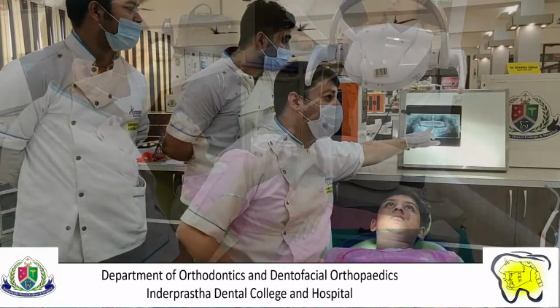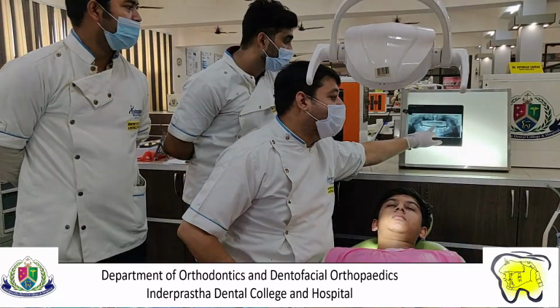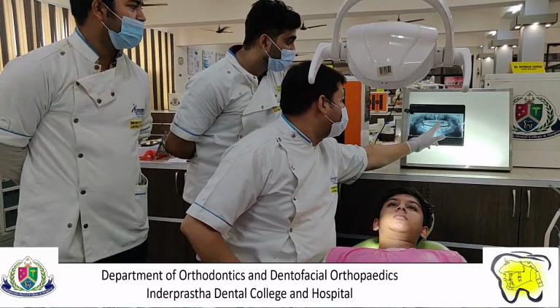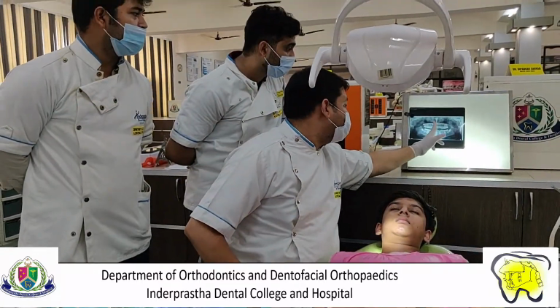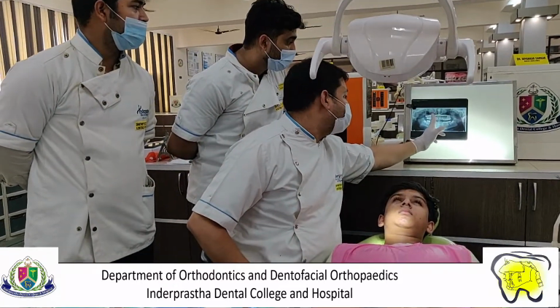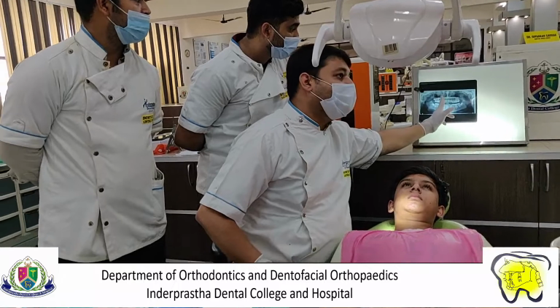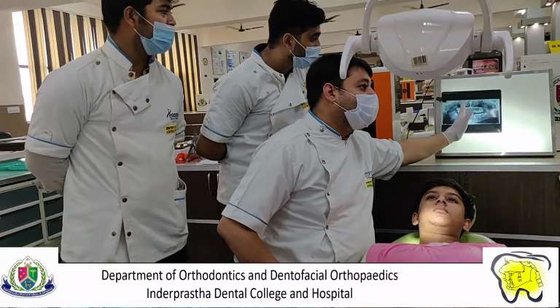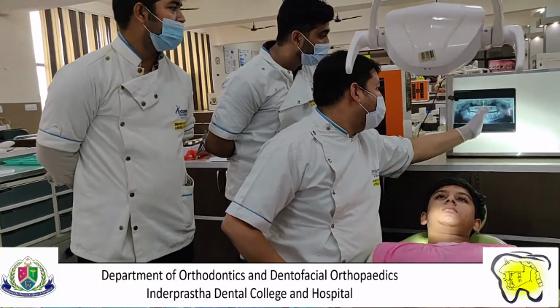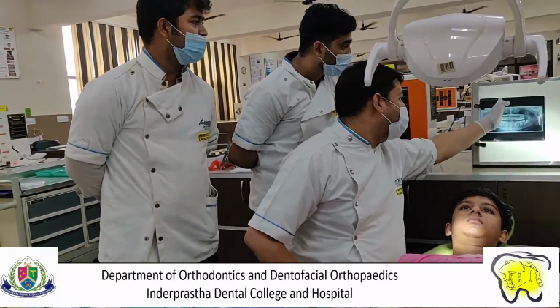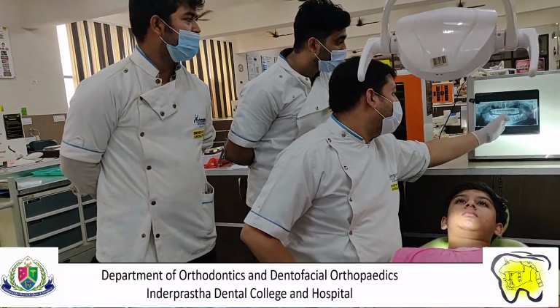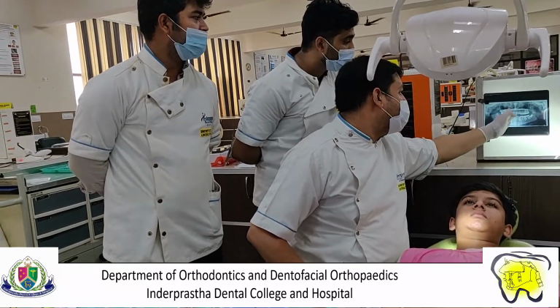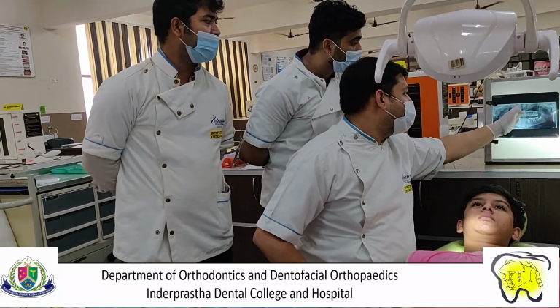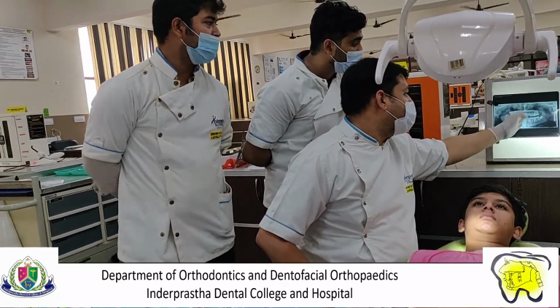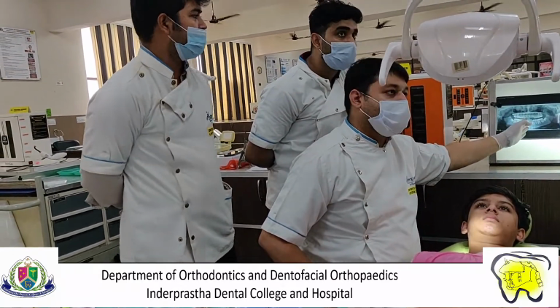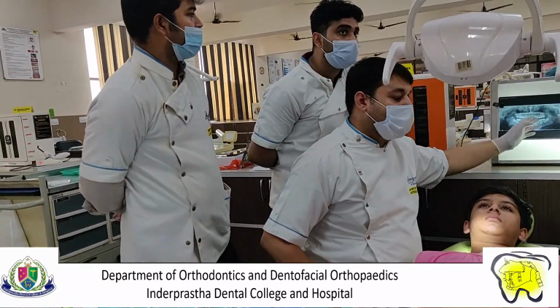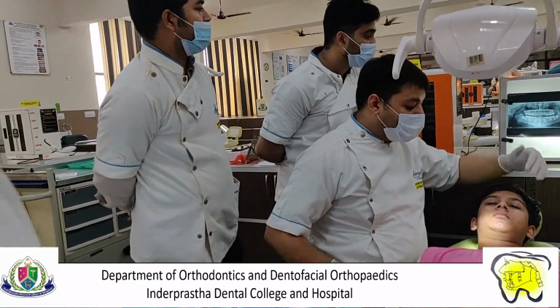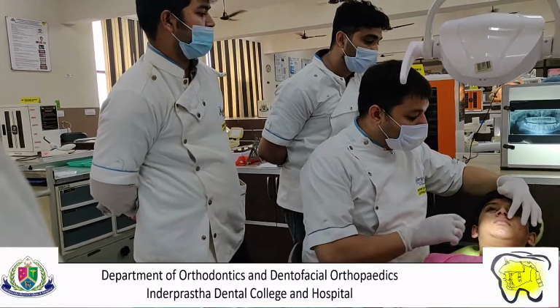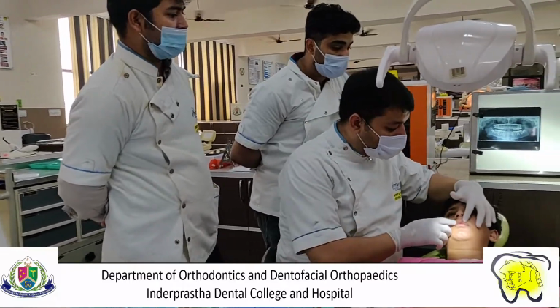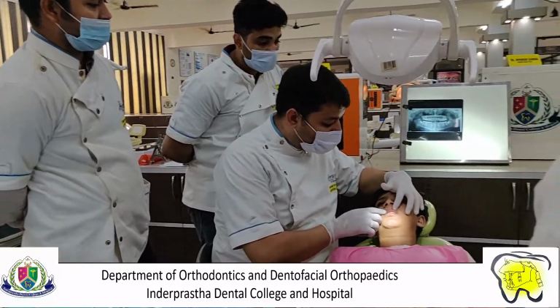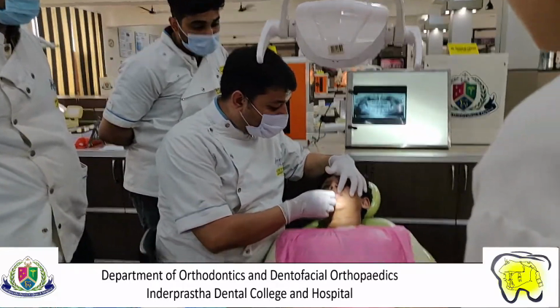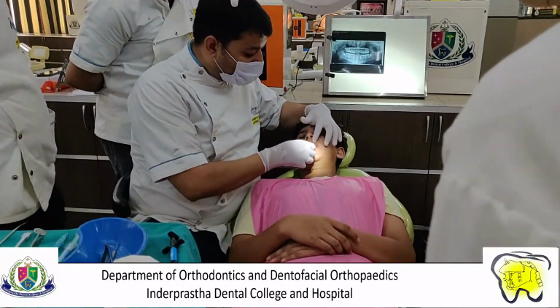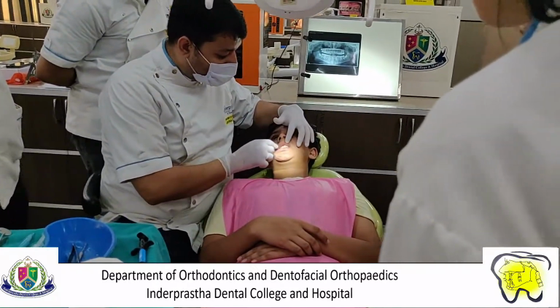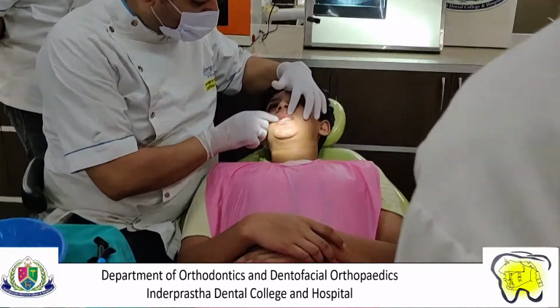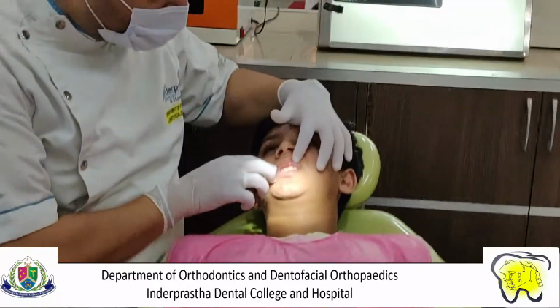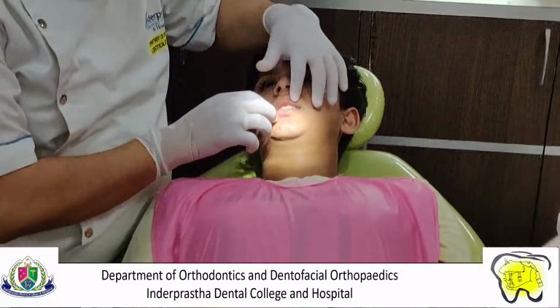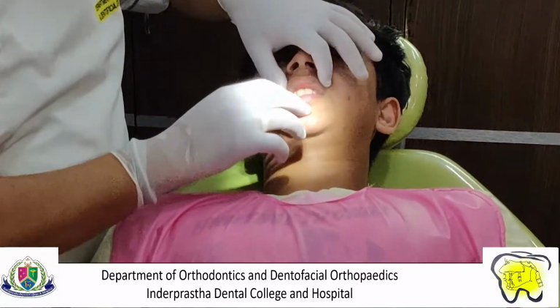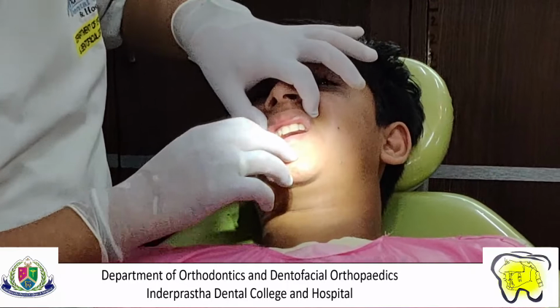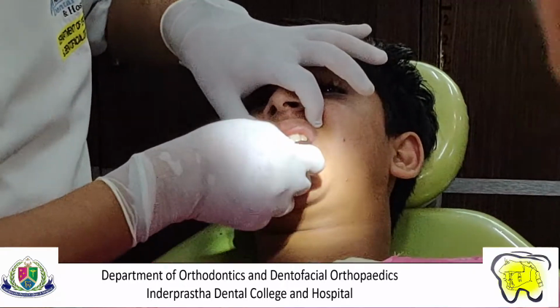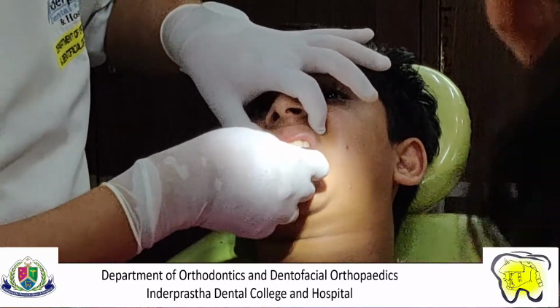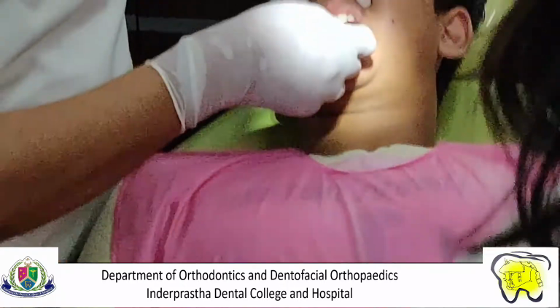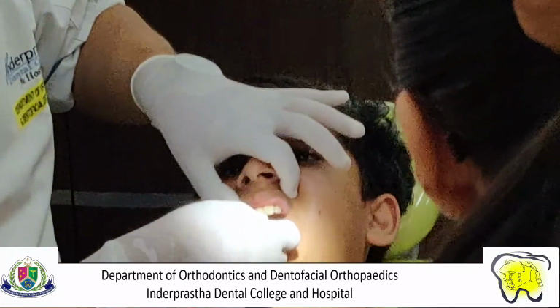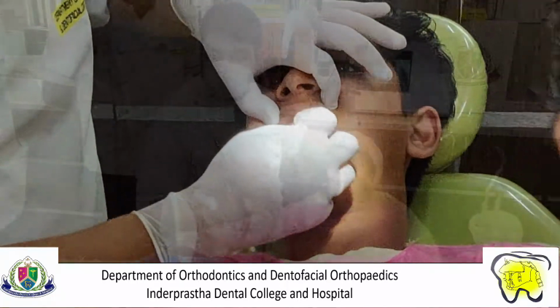A proper alignment of crowns and roots is ensured by proper bracket placement, which should be equidistant from all four aspects of the crown and is placed according to the angulation of roots. This is done with the positioning jig and positioning gauge.